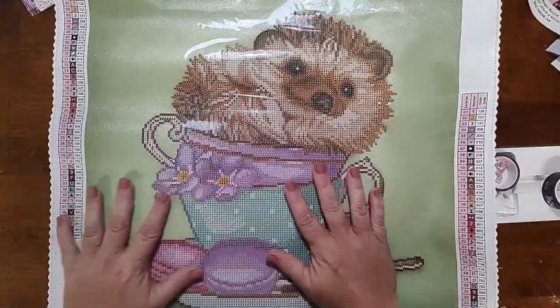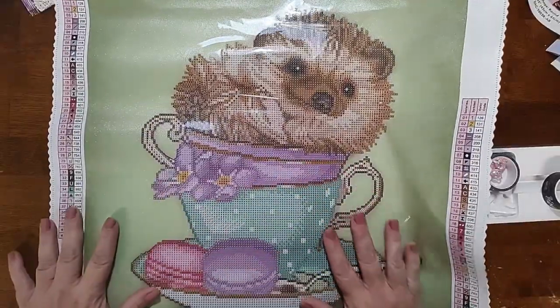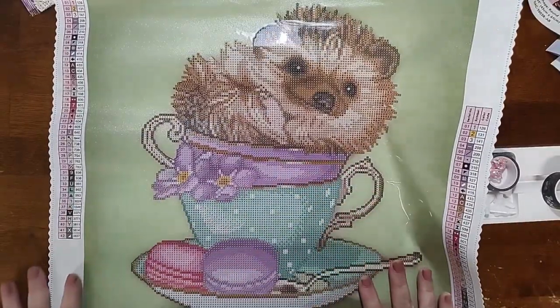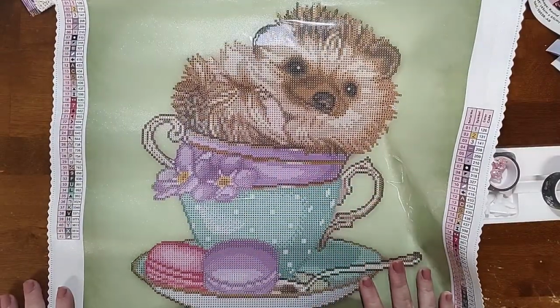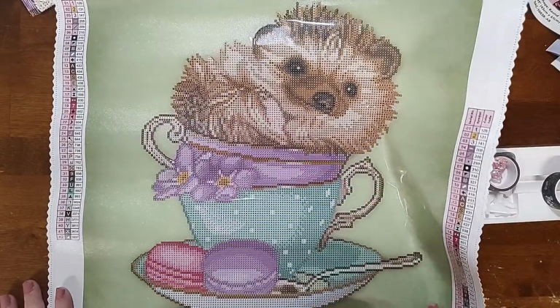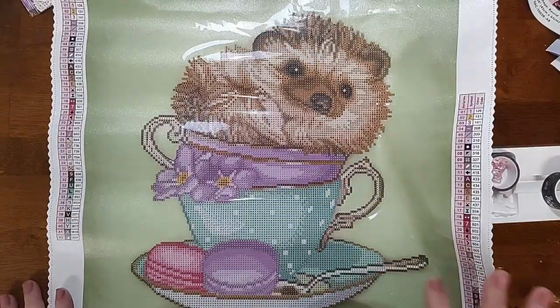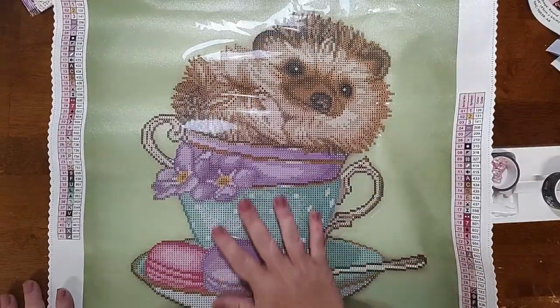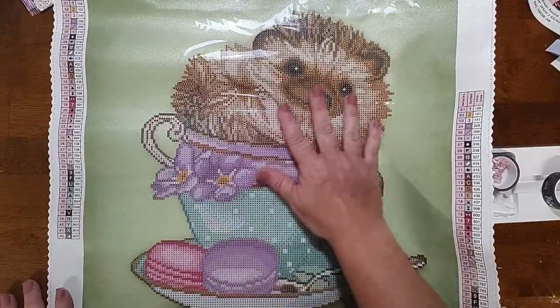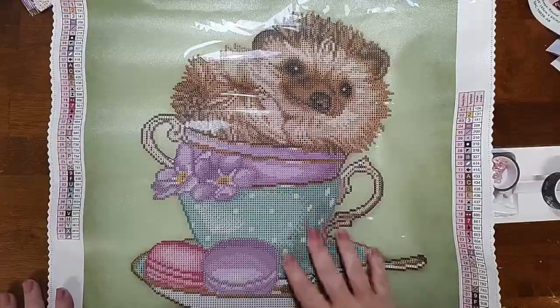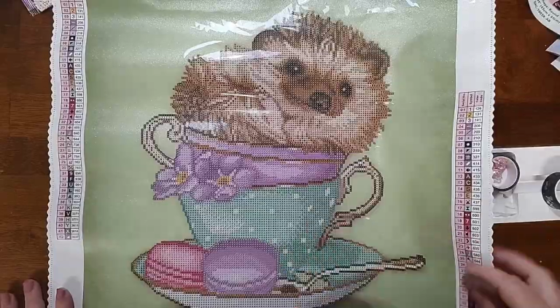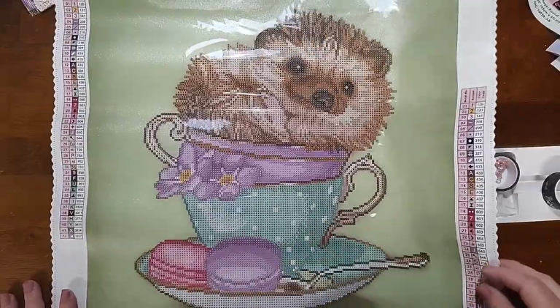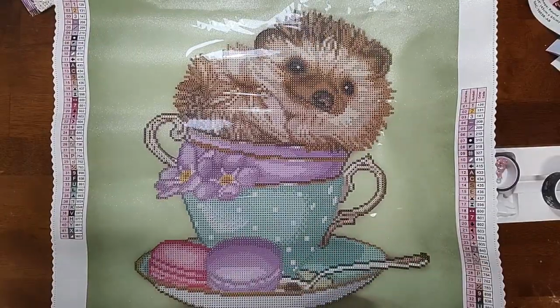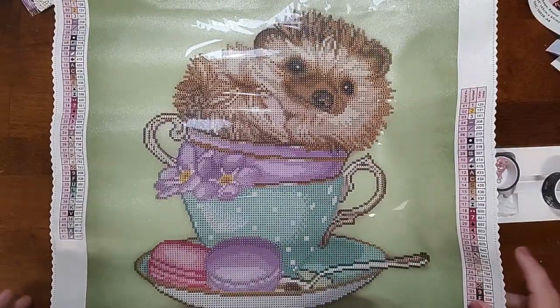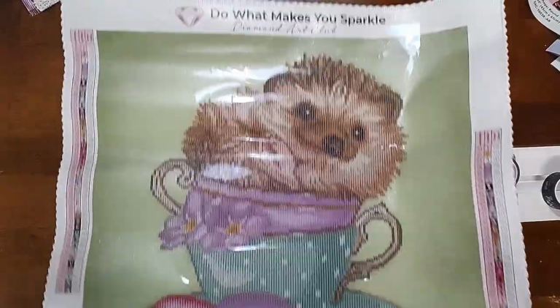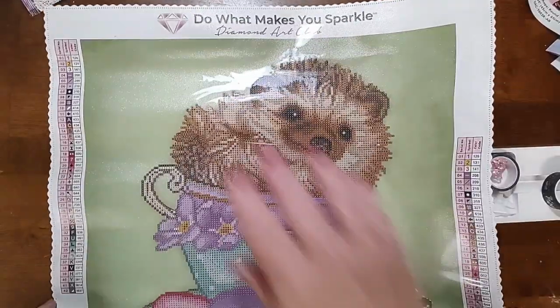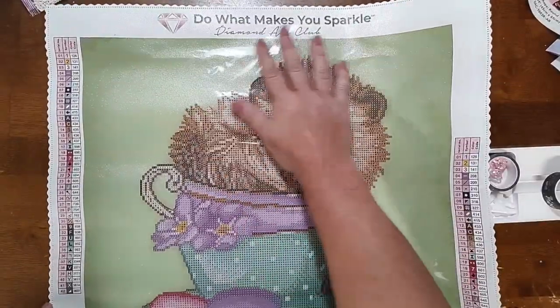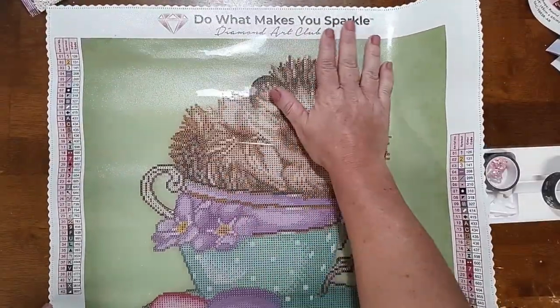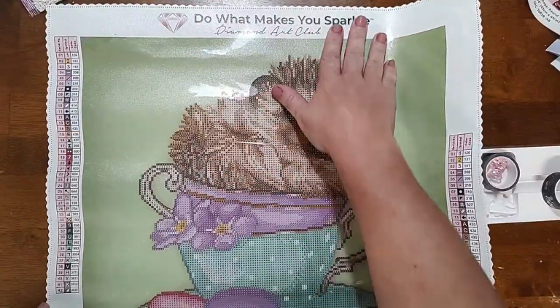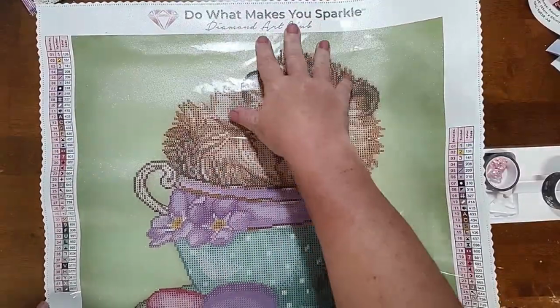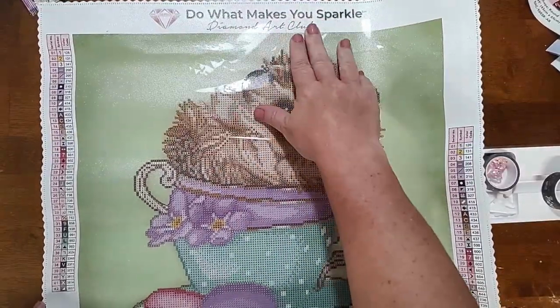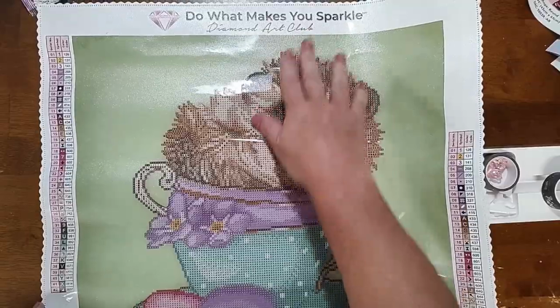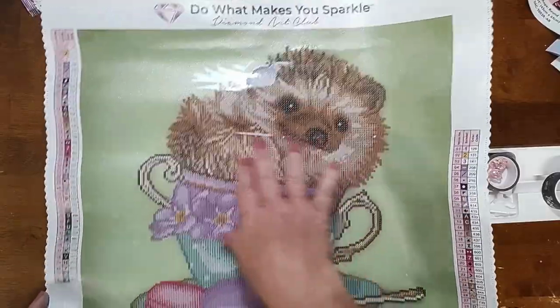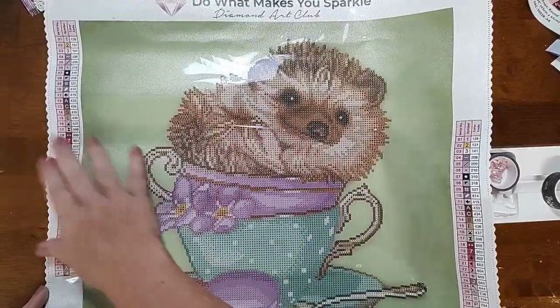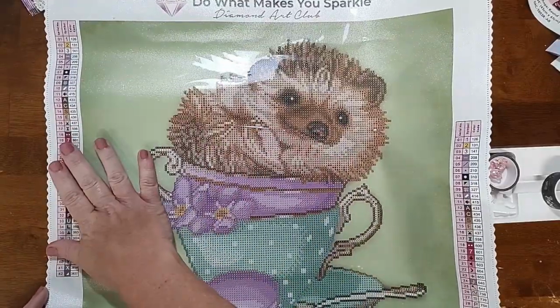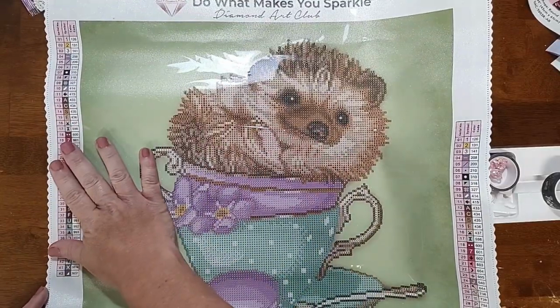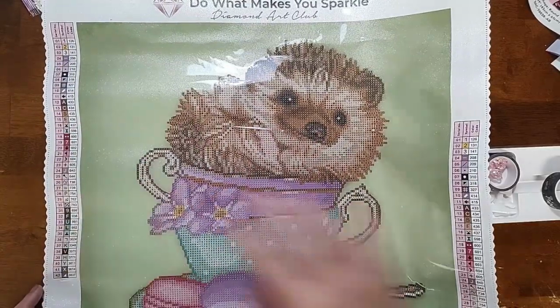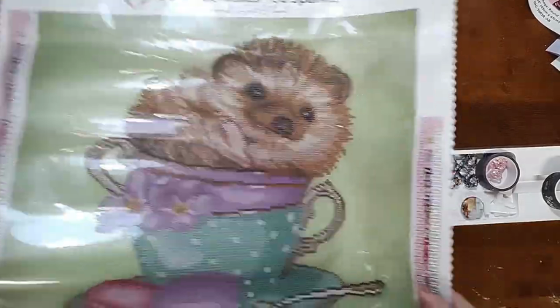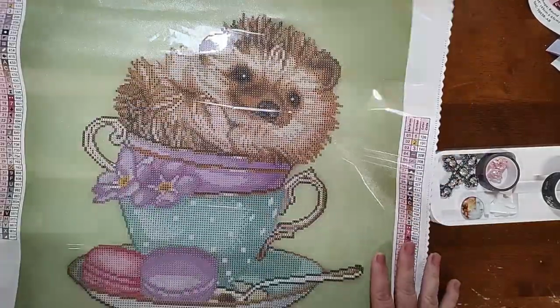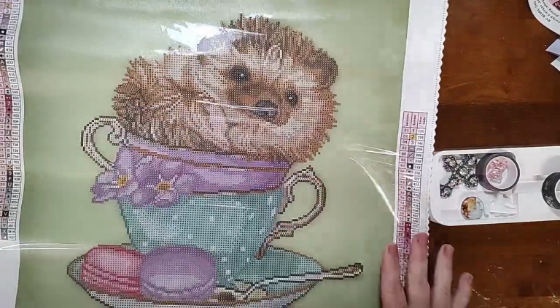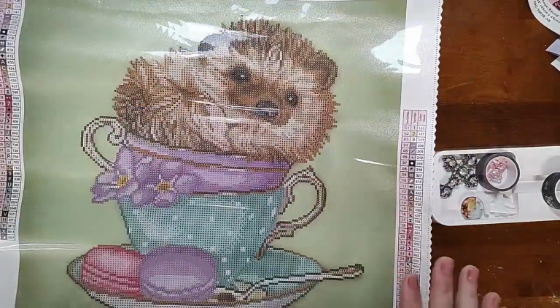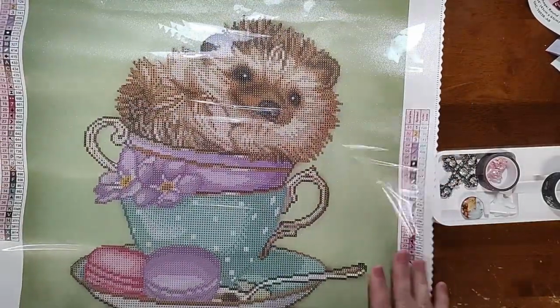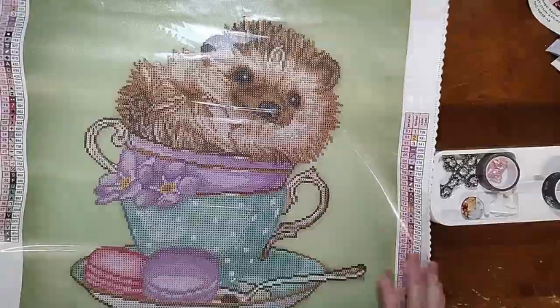It's this cute little hedgehog sitting in a teacup — totally cute. Once again, 'Do What Makes You Sparkle,' Diamond Art Club branding at the top. Legend on the top left, legend on the bottom right, kit information in the bottom left, socials in the middle of the bottom, and the guarantee on the bottom right.